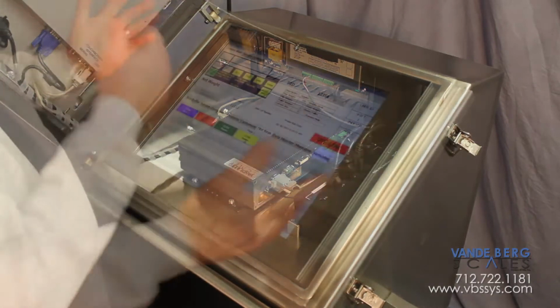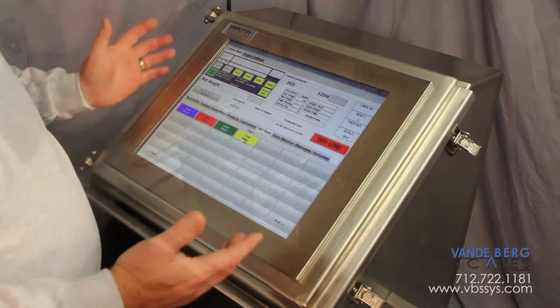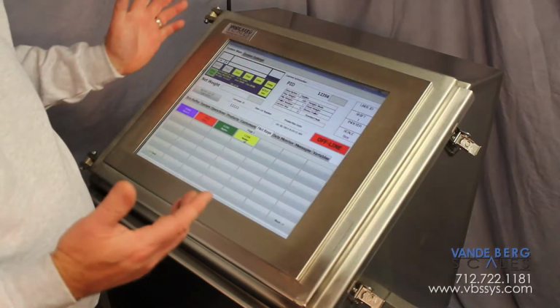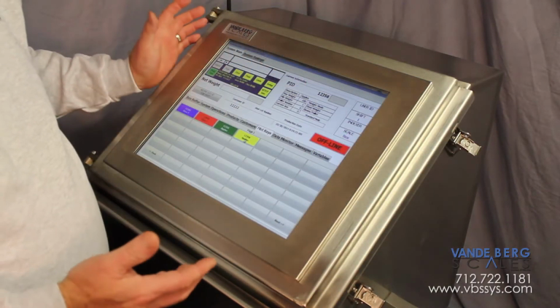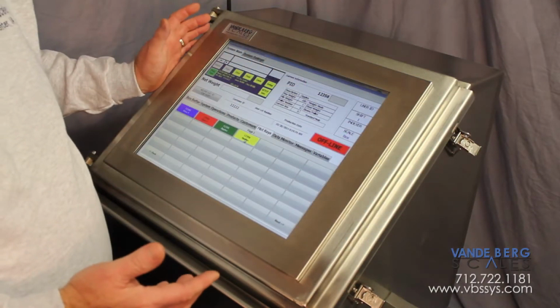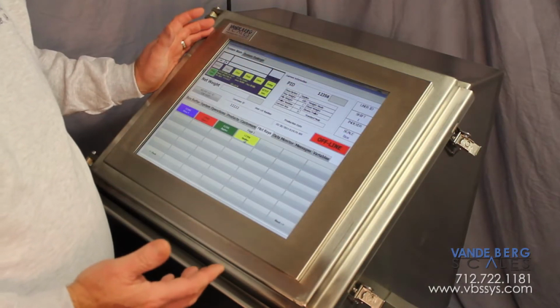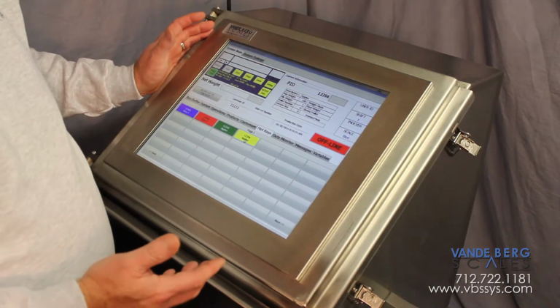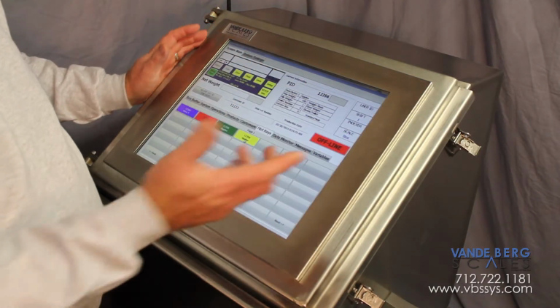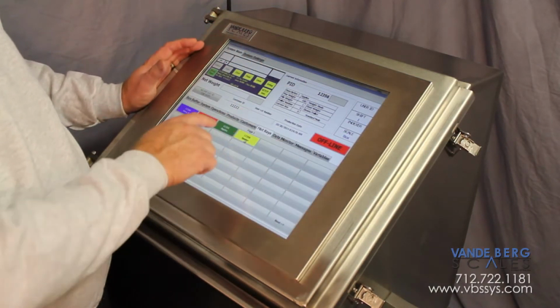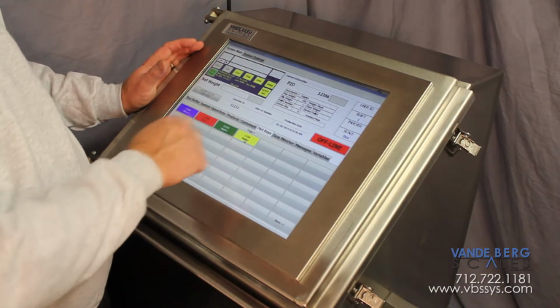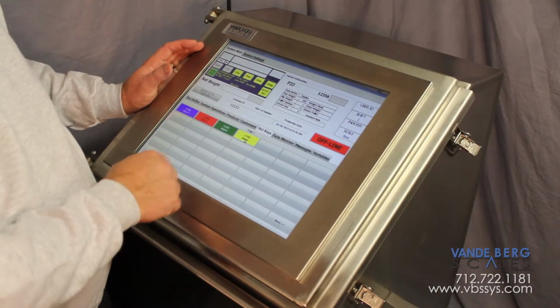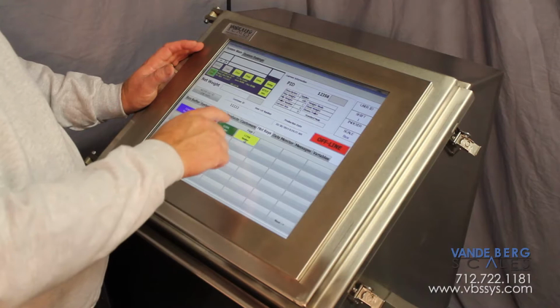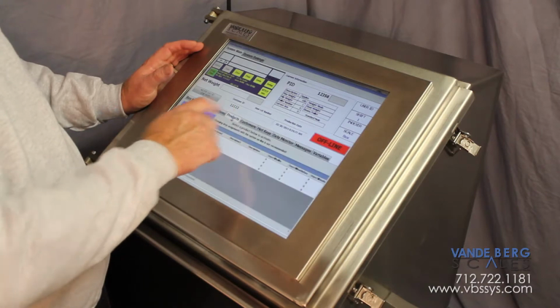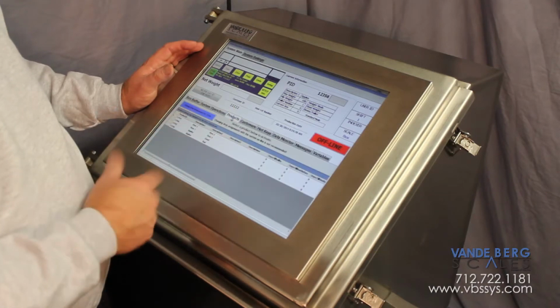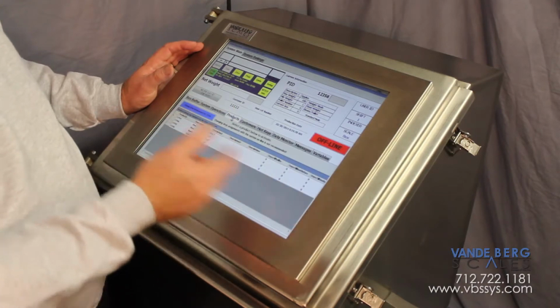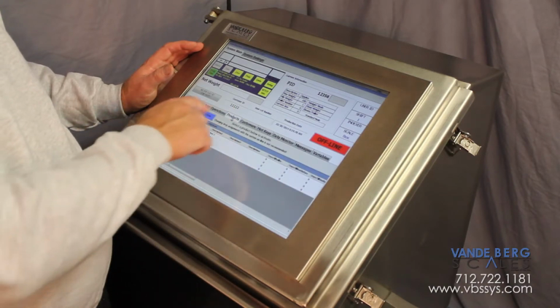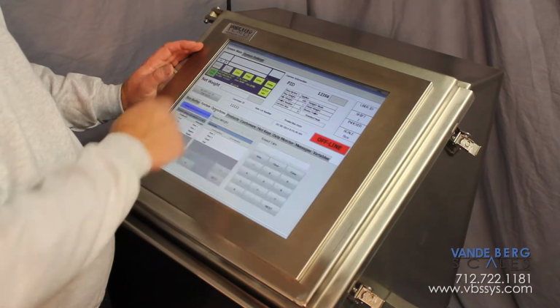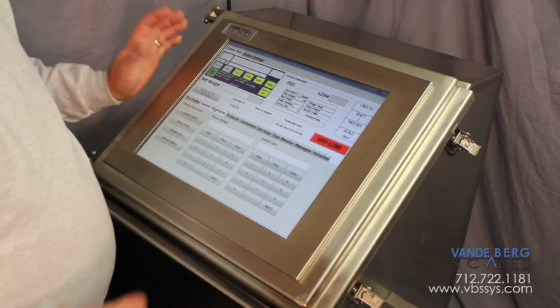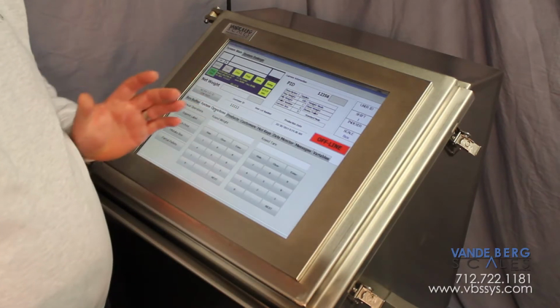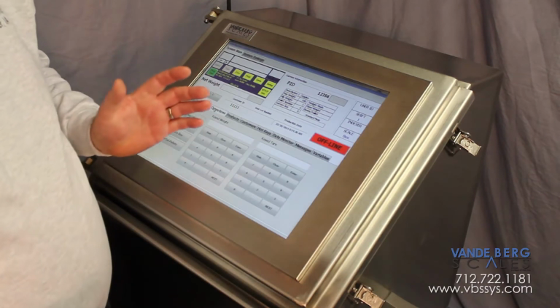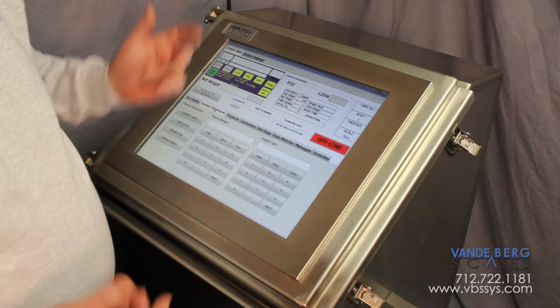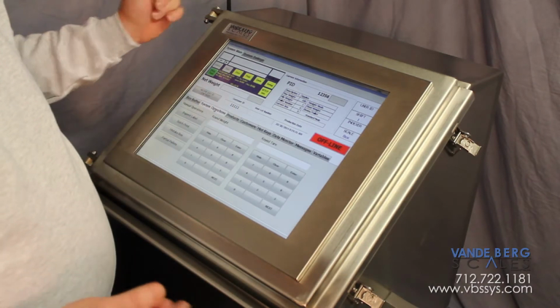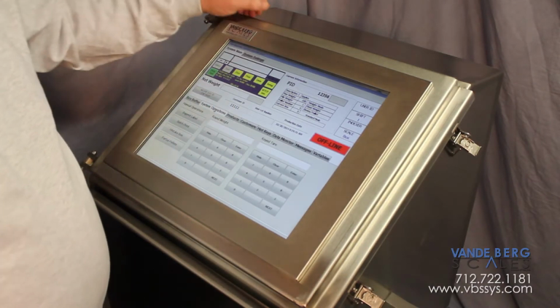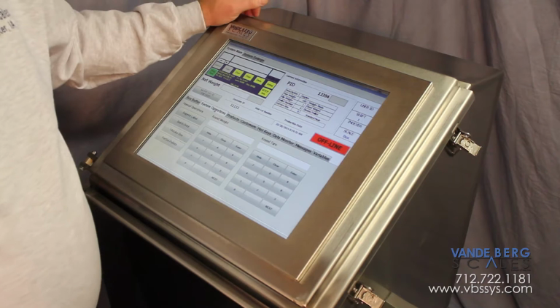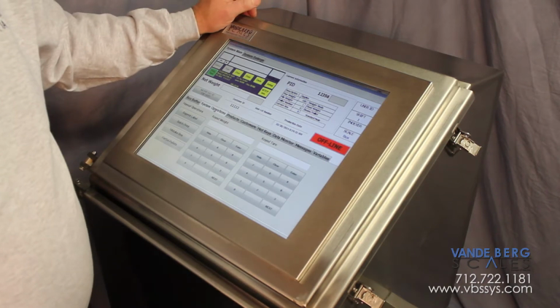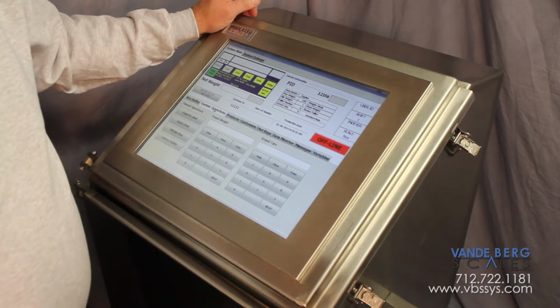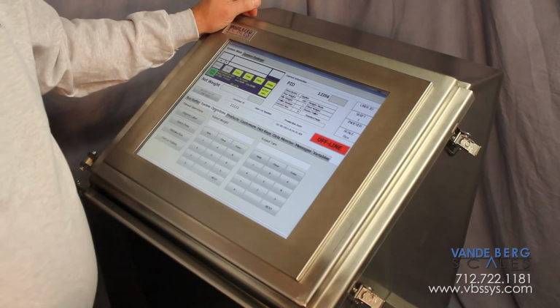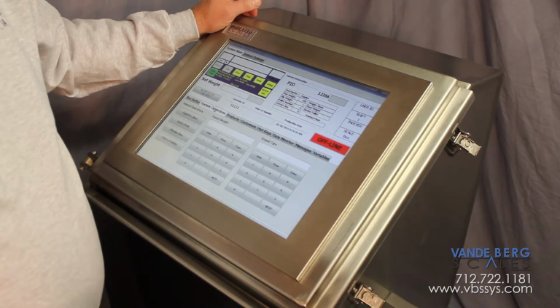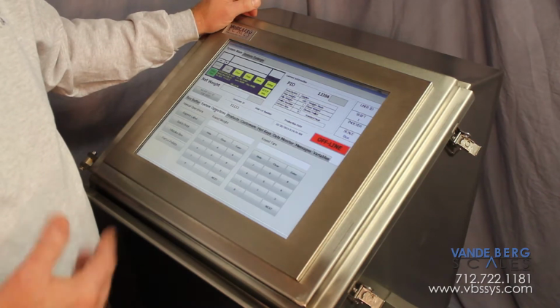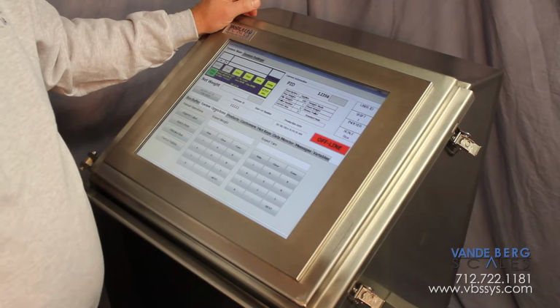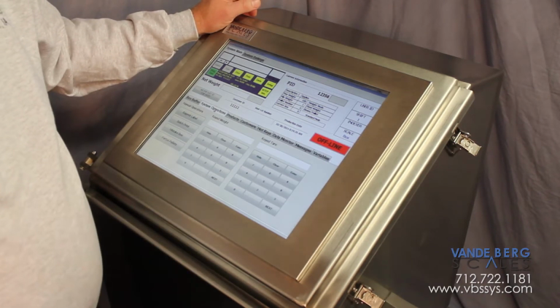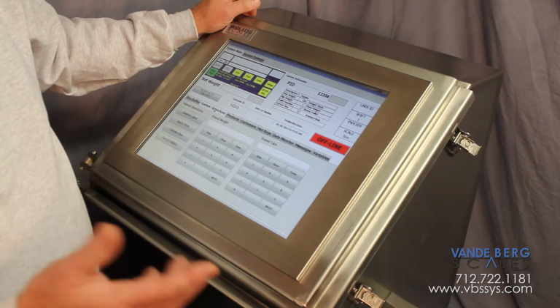We take our manual box labeling application and actually run it on the unit, so we're able to do any number of operations for doing case labeling, combo labeling, weight price labeling, etc.